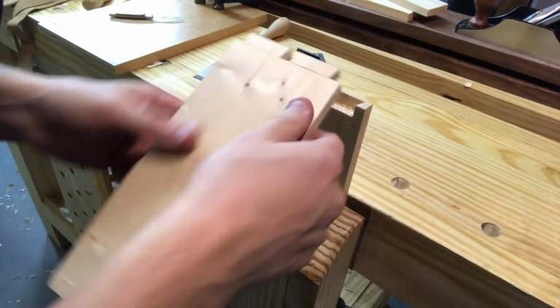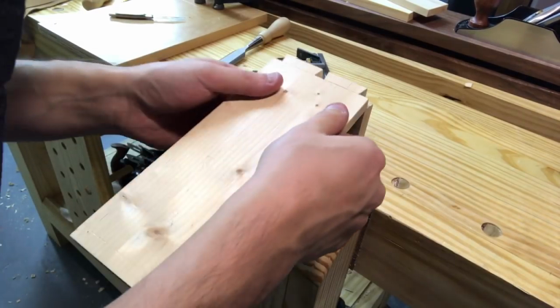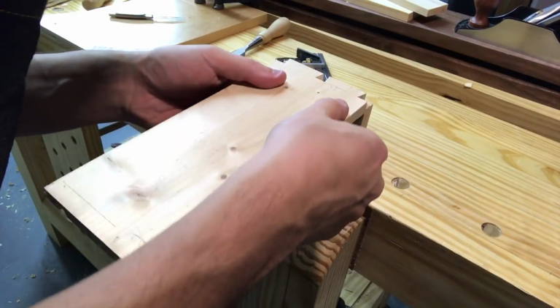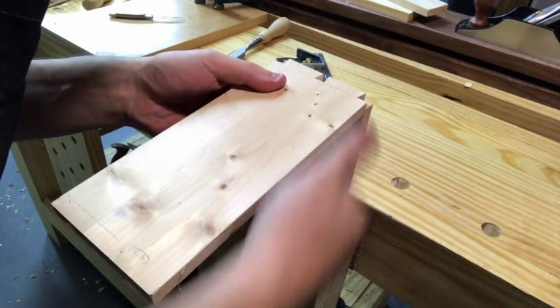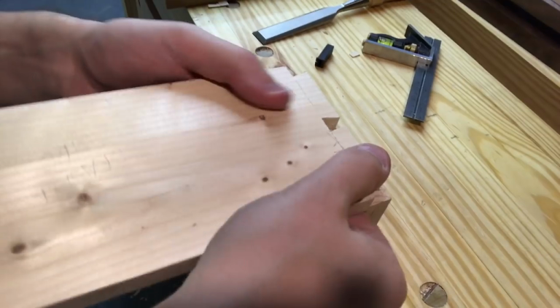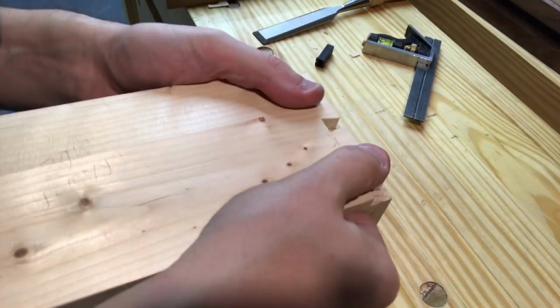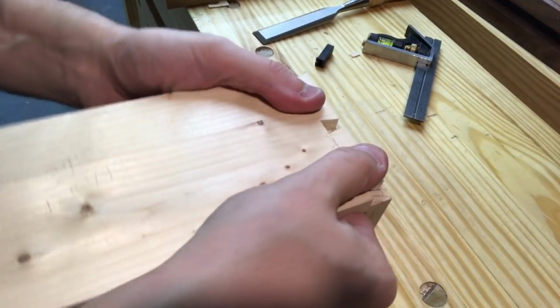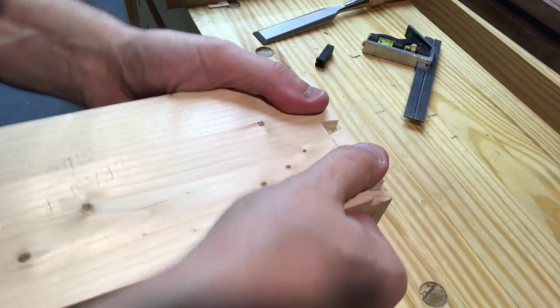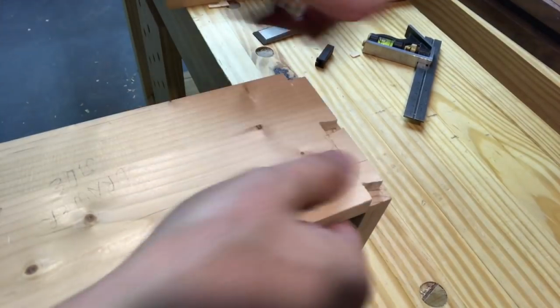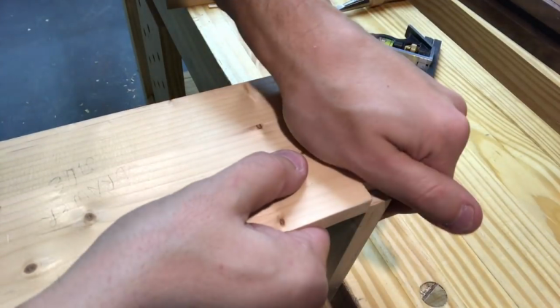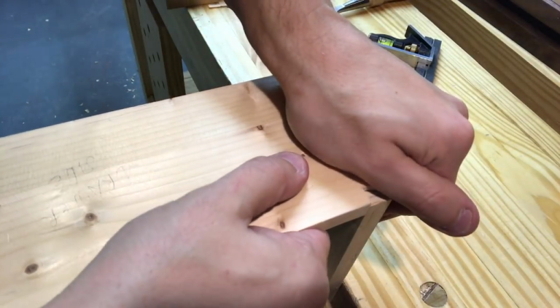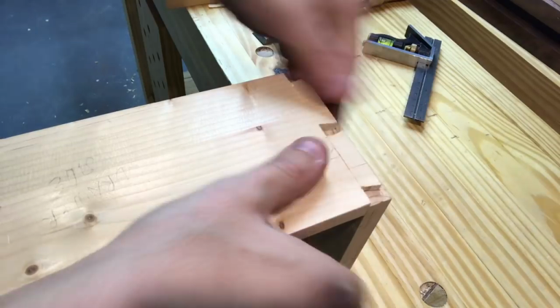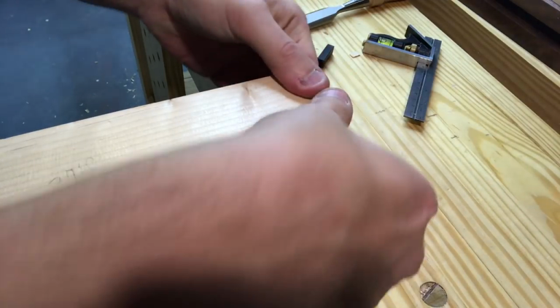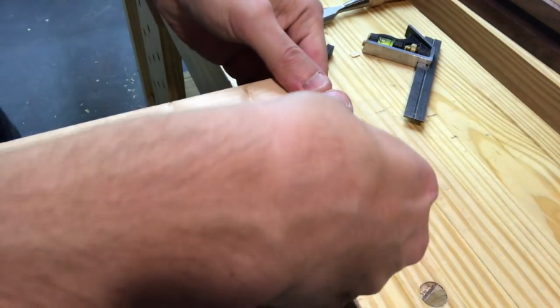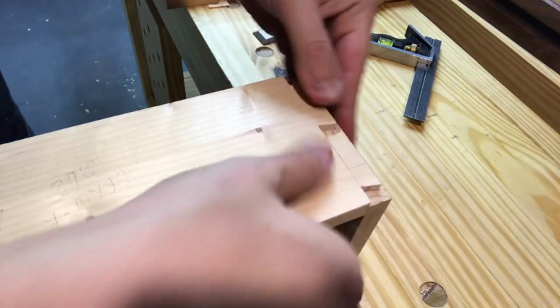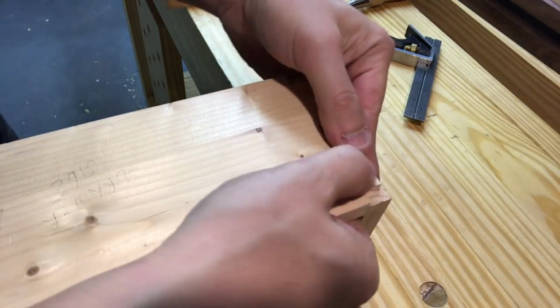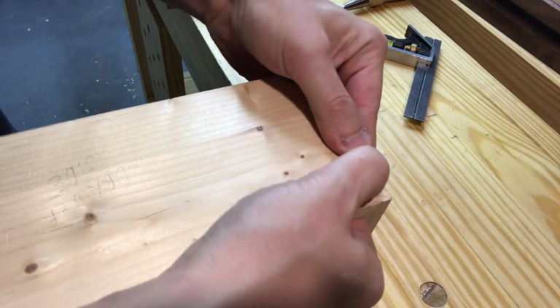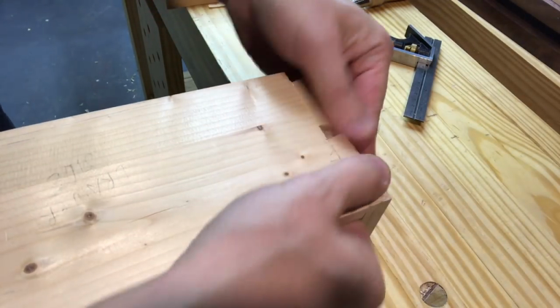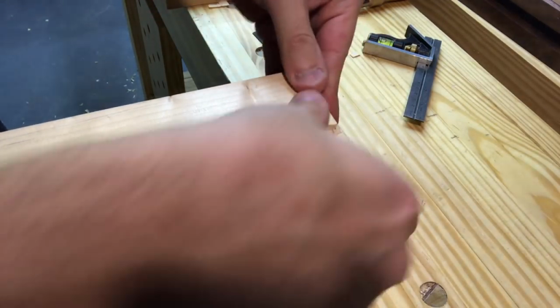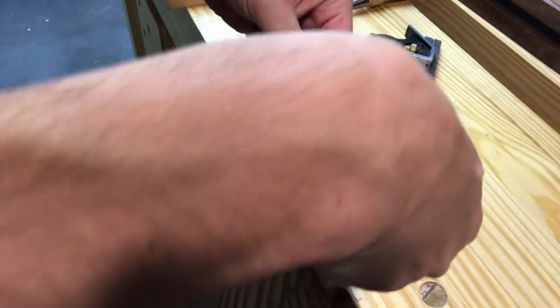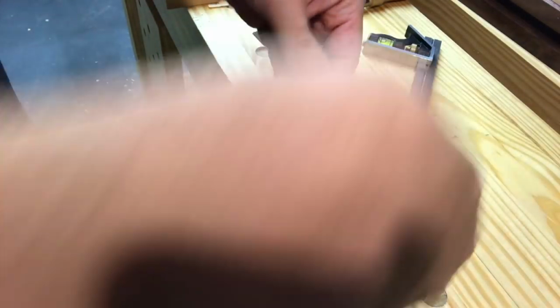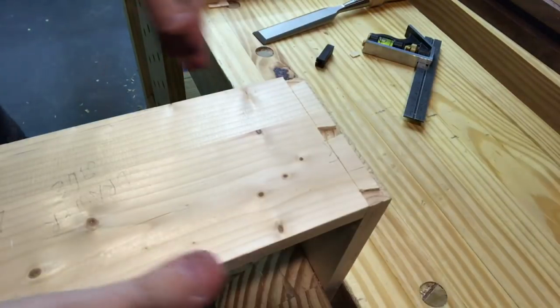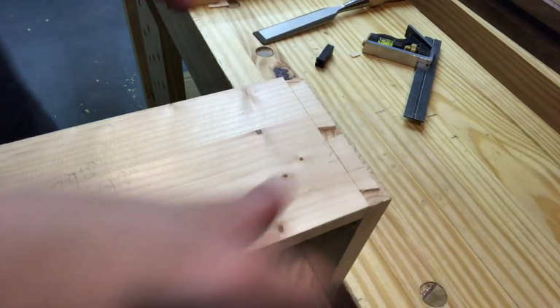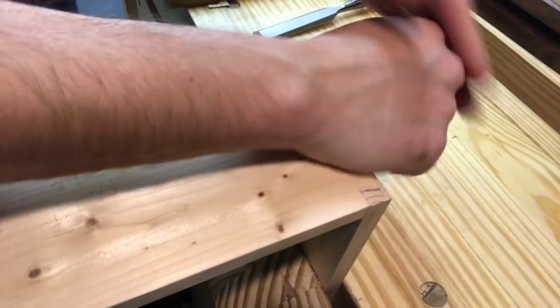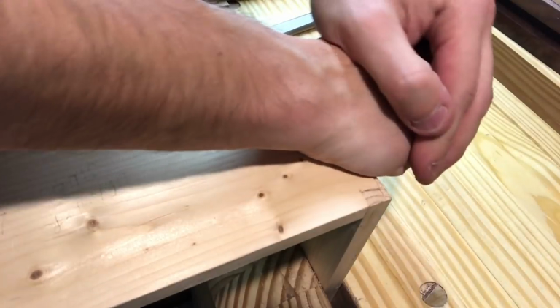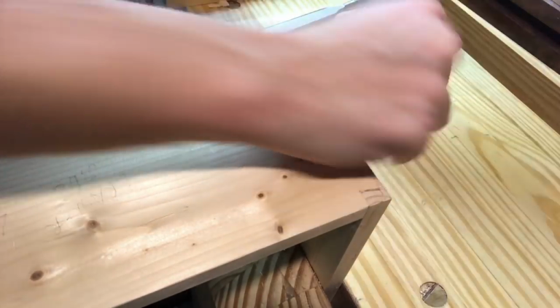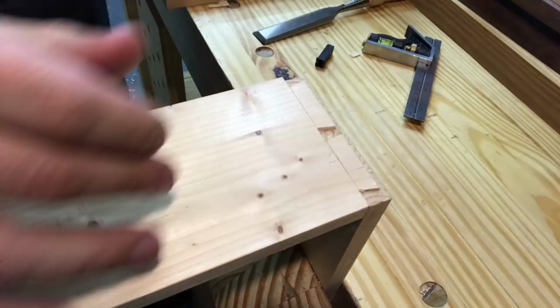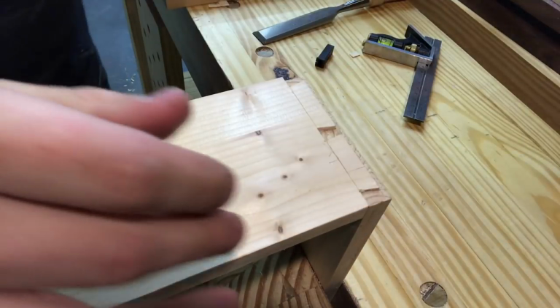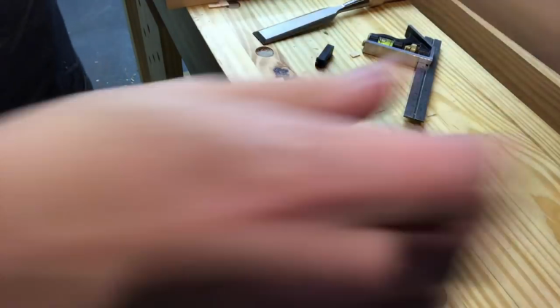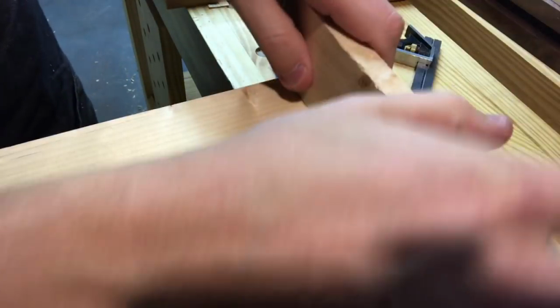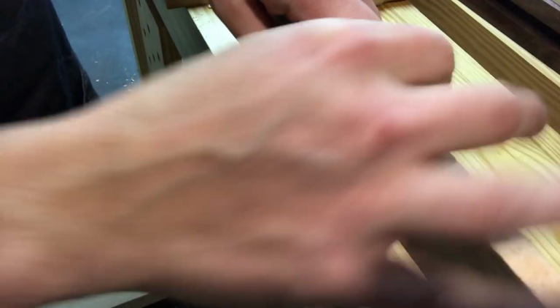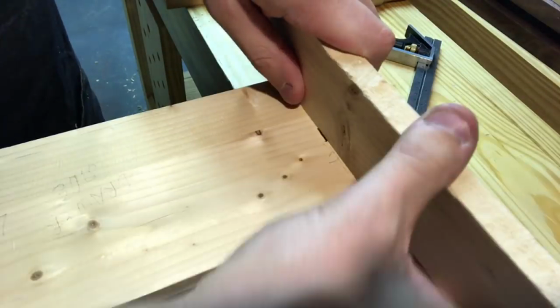Now there's the other side of the drawer with the other set of half-blind dovetails. Same thing here — this isn't the first test fit. I had done a little bit of work on it before, but much less on this one.